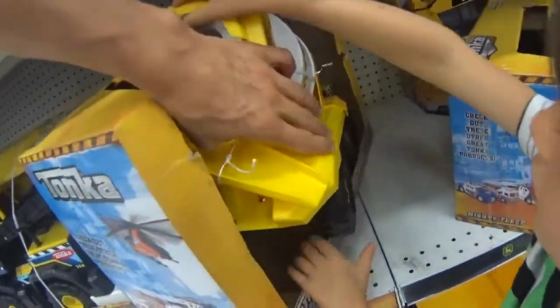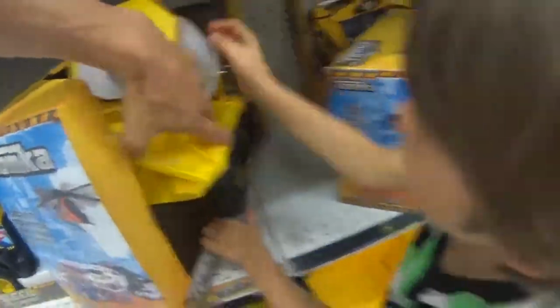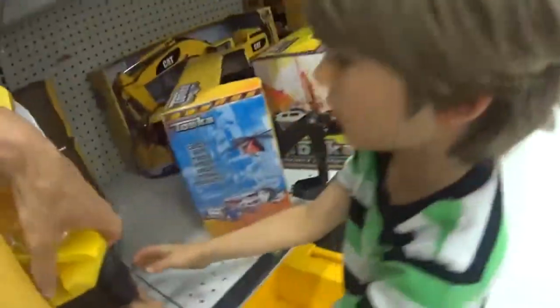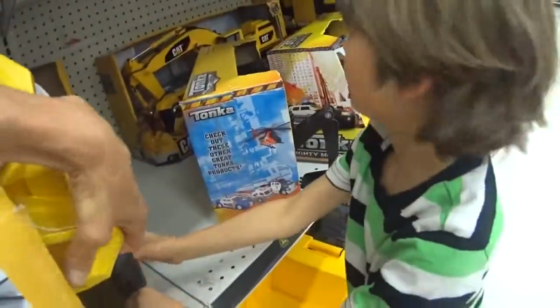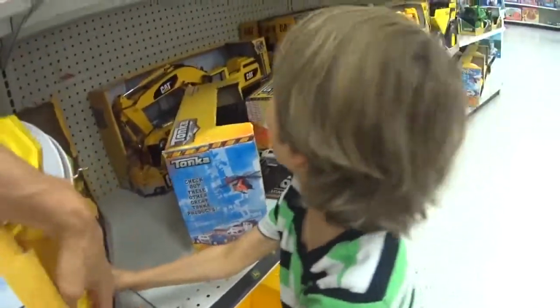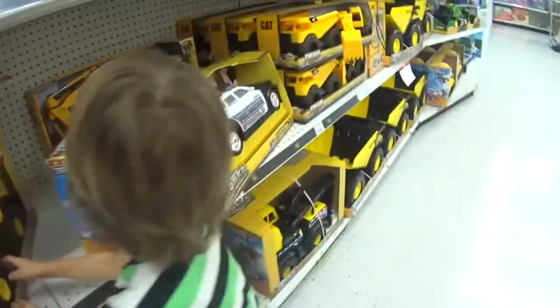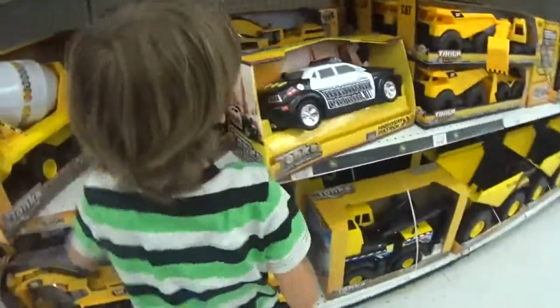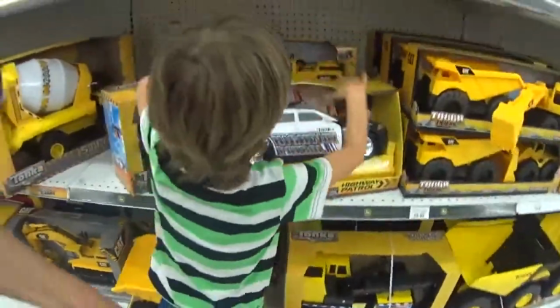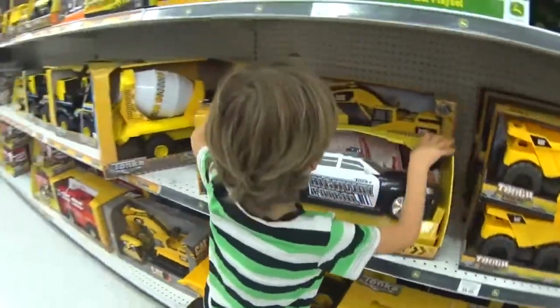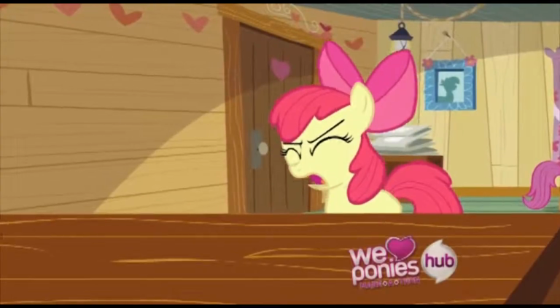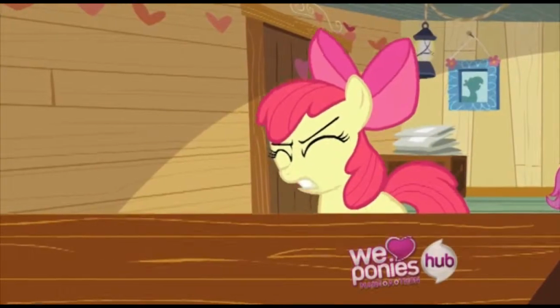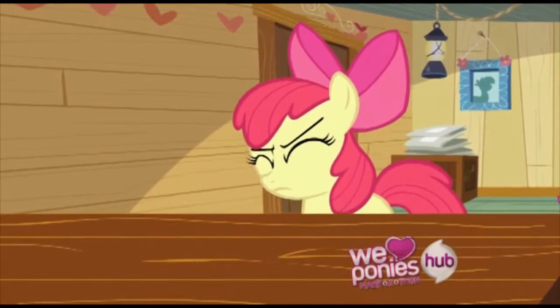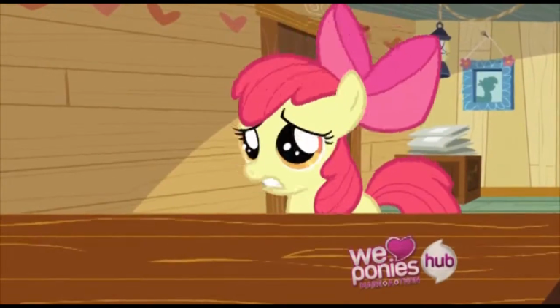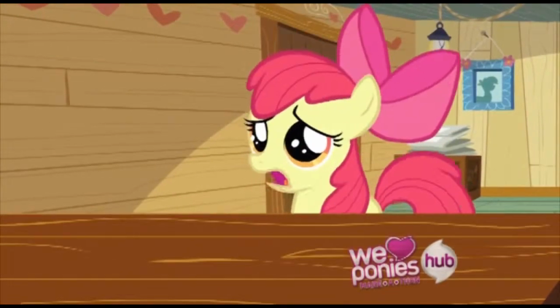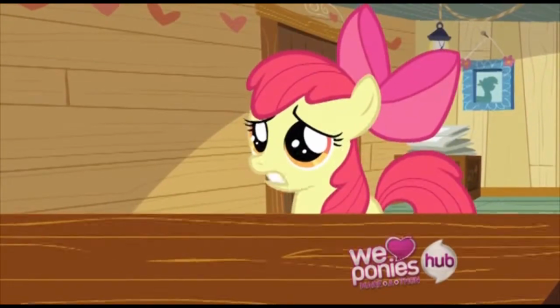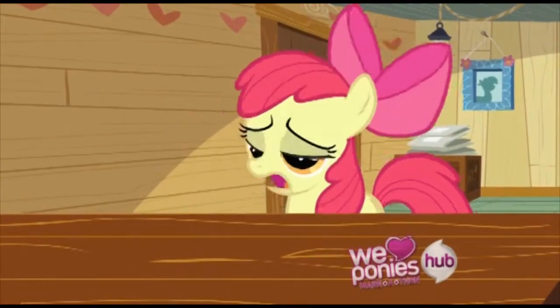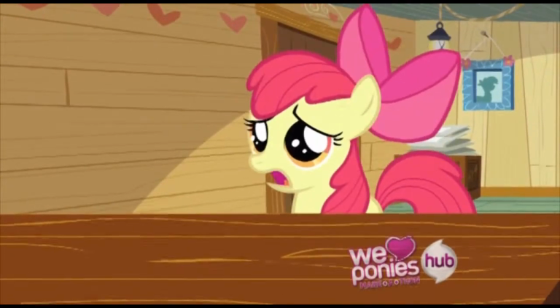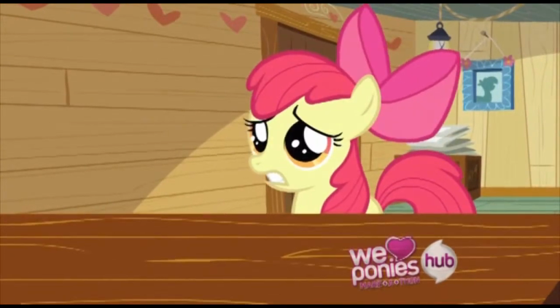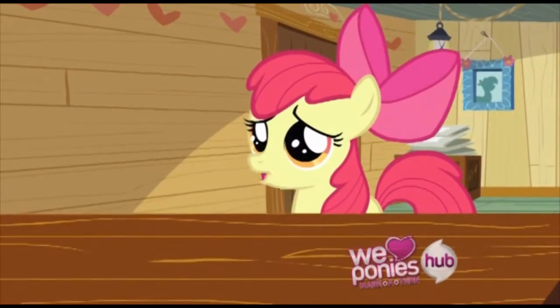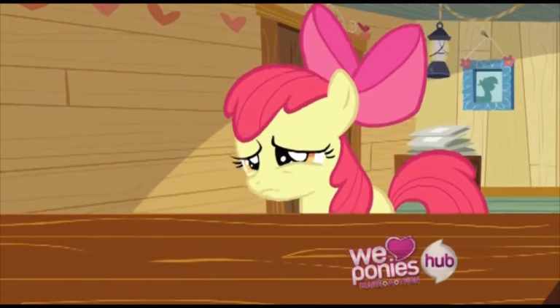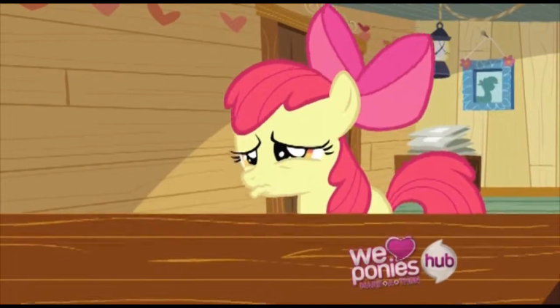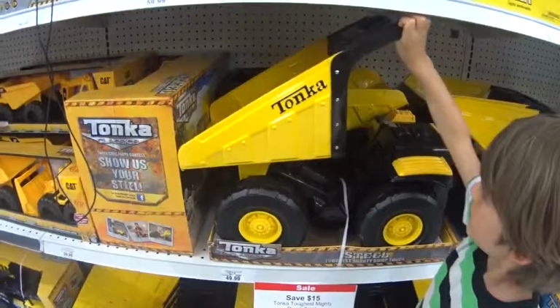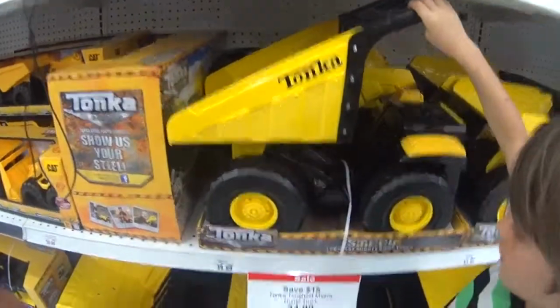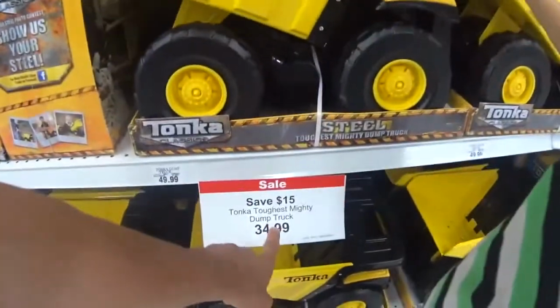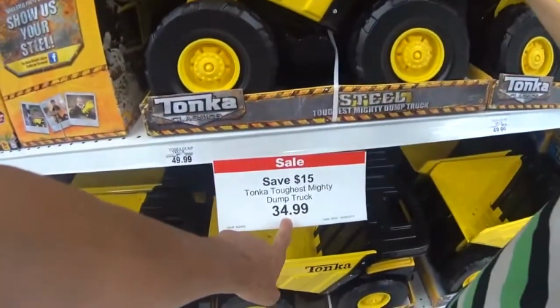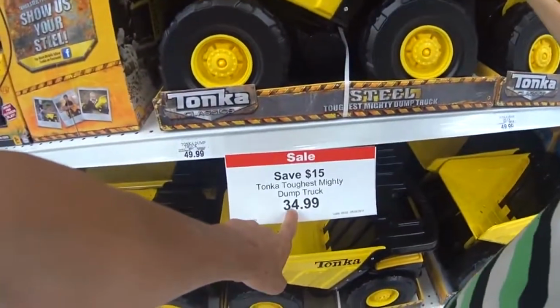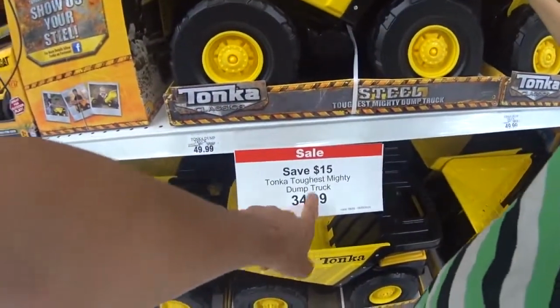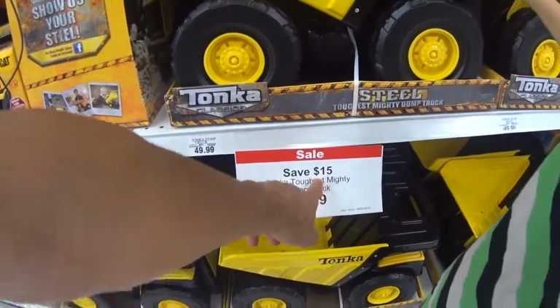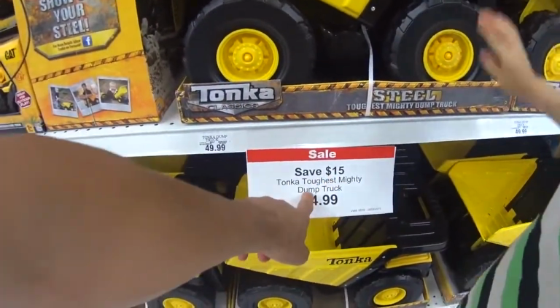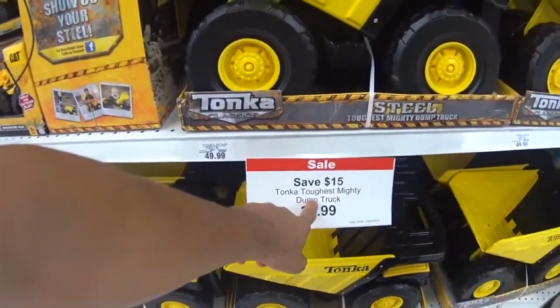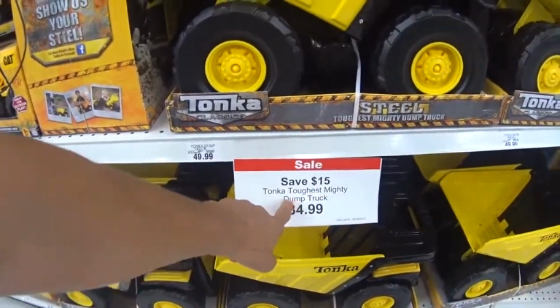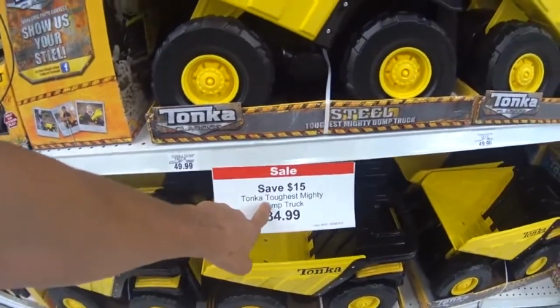But we don't need a cement mixer though, right? No, what do we need? Look, it's on sale! Save $15. Tonka Tuff and Mighty Dump Truck.